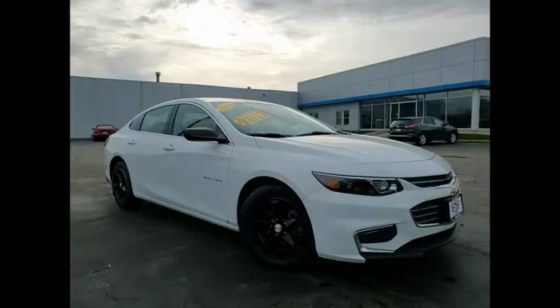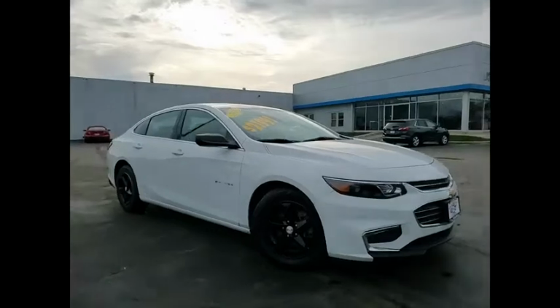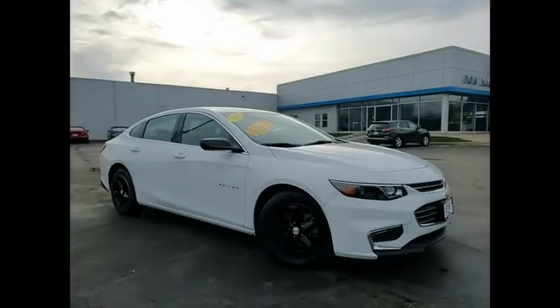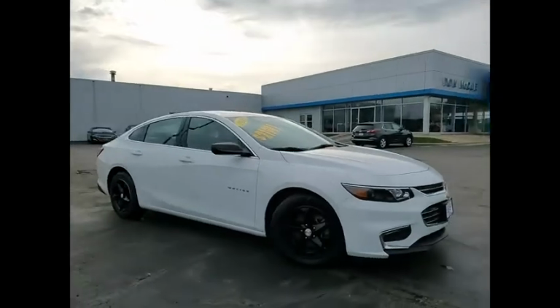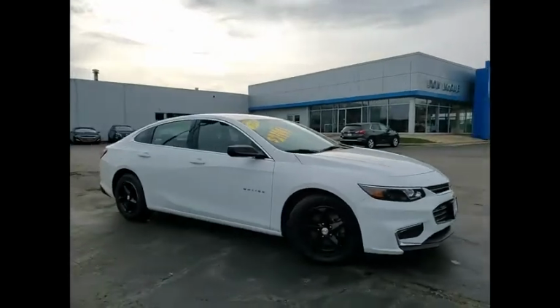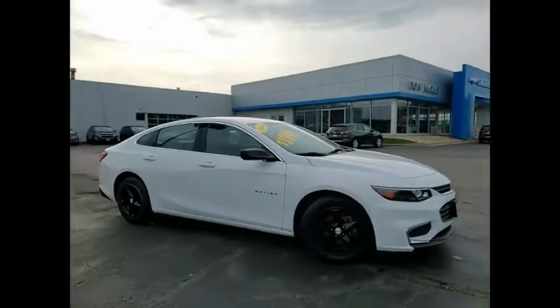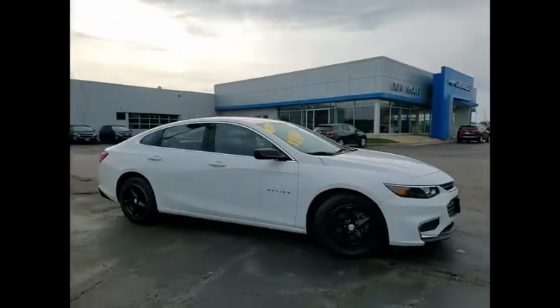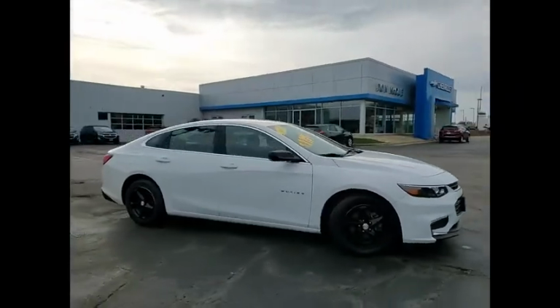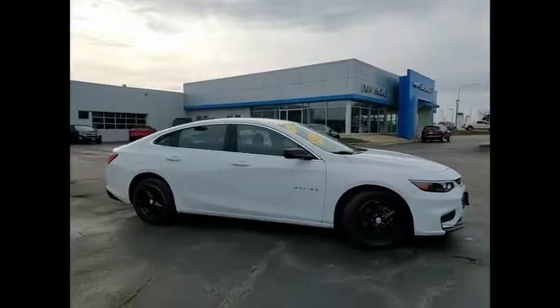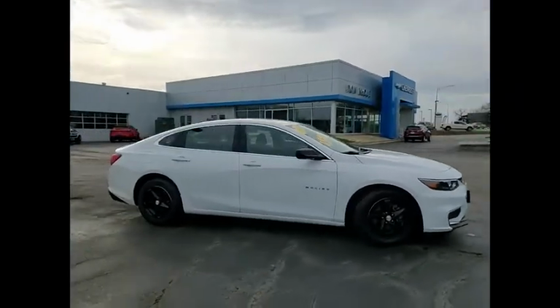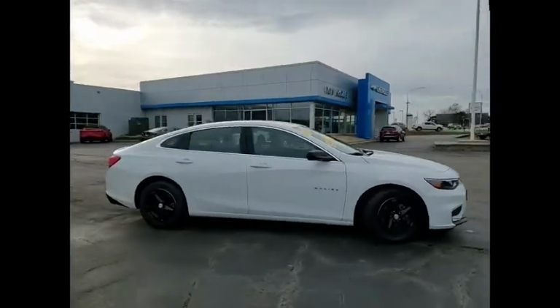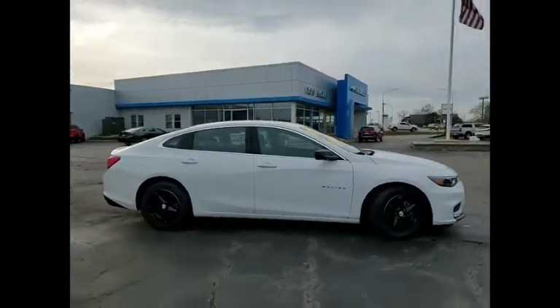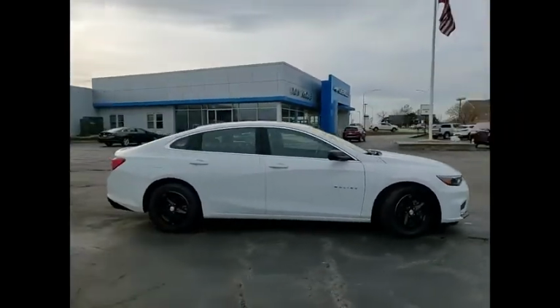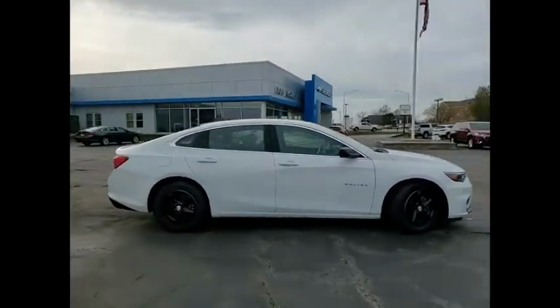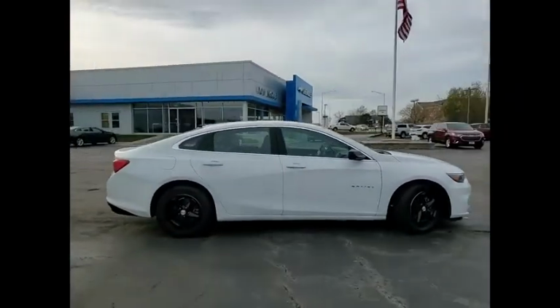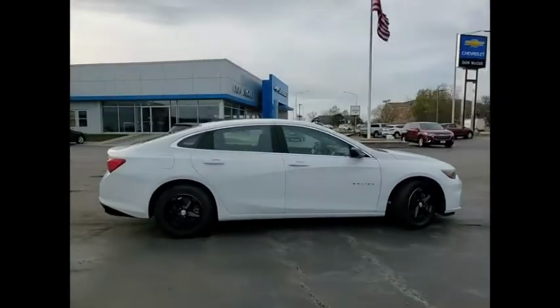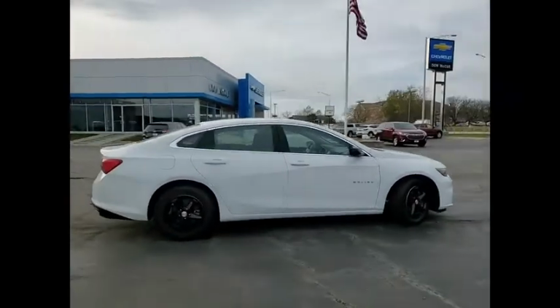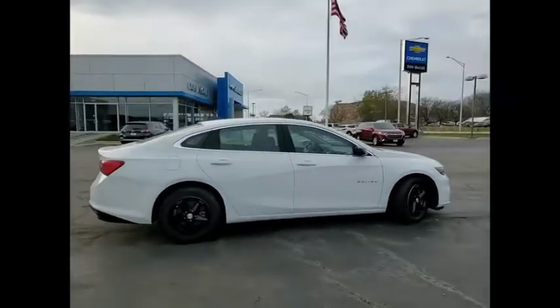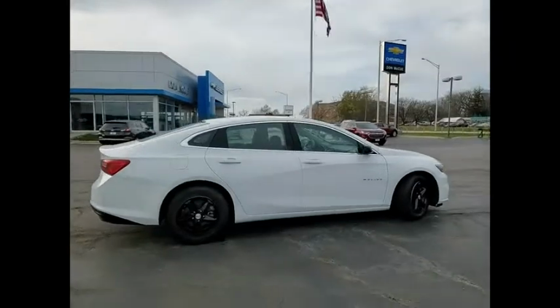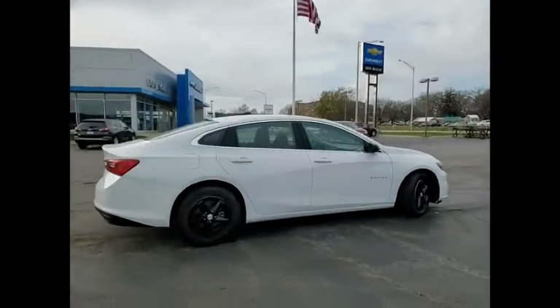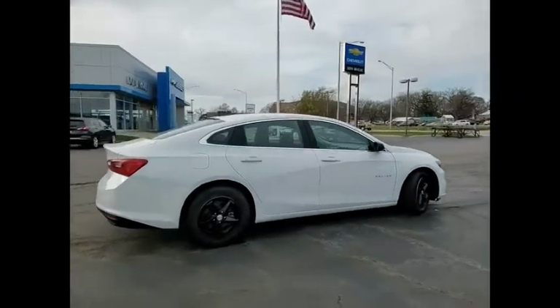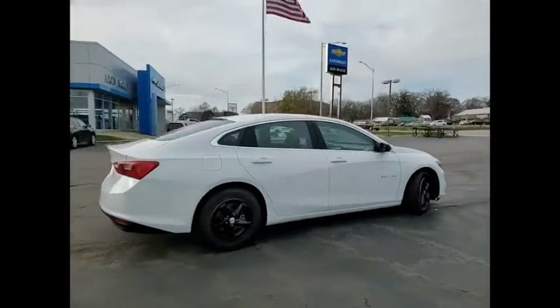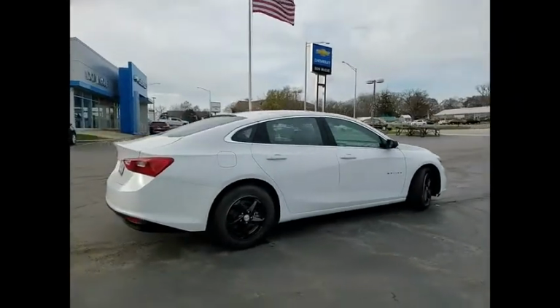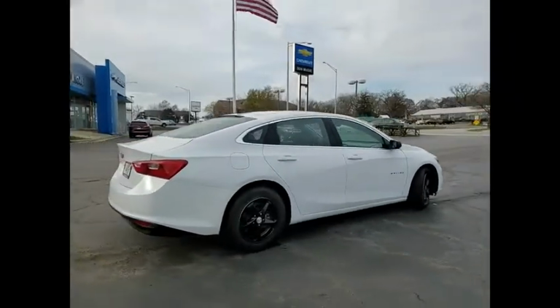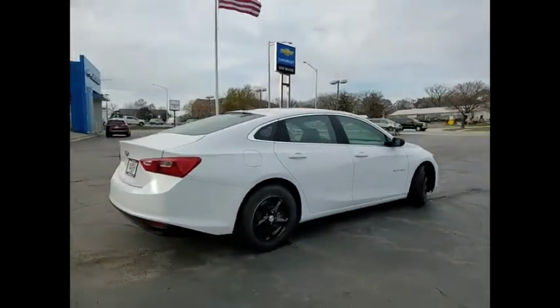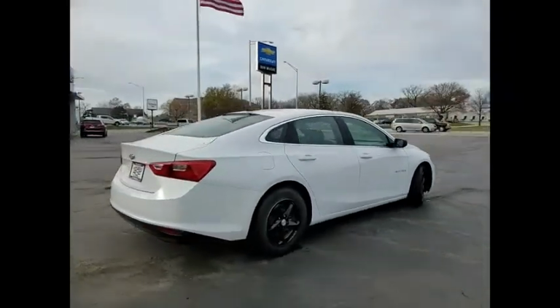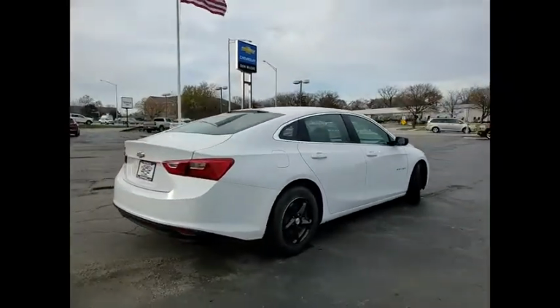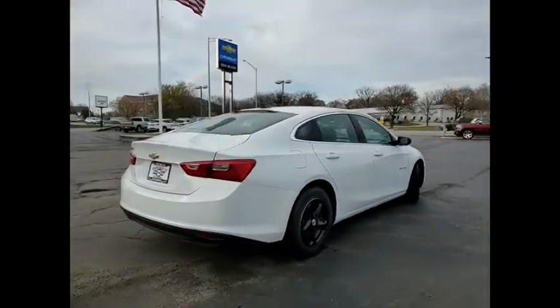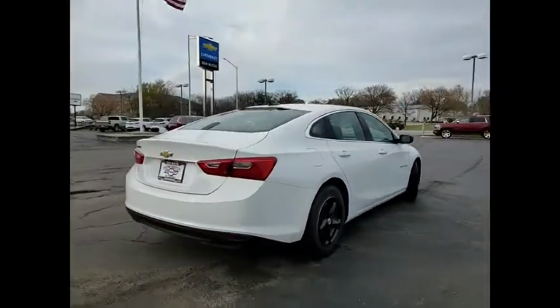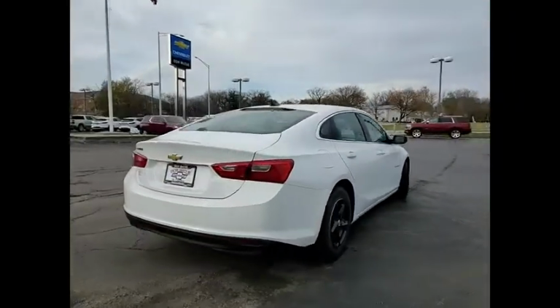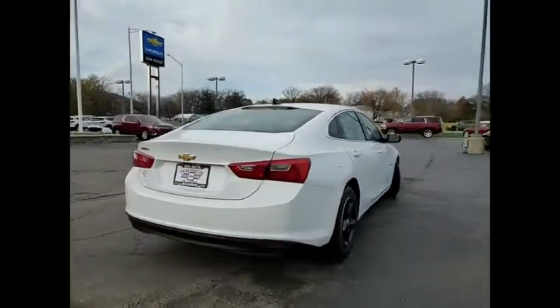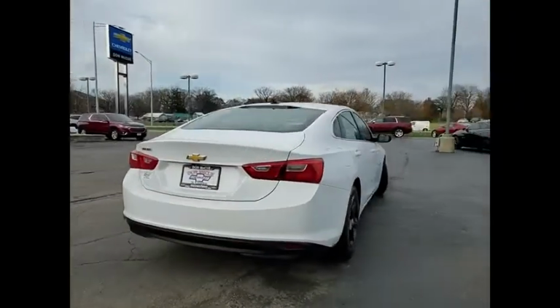Come test drive the 2018 Malibu. A combination of performance and fuel economy, the Malibu is a great commuting car.